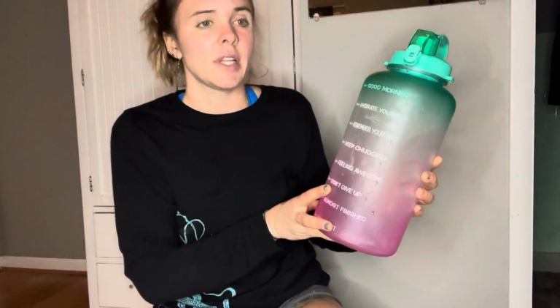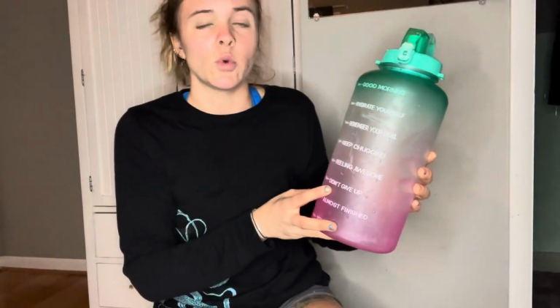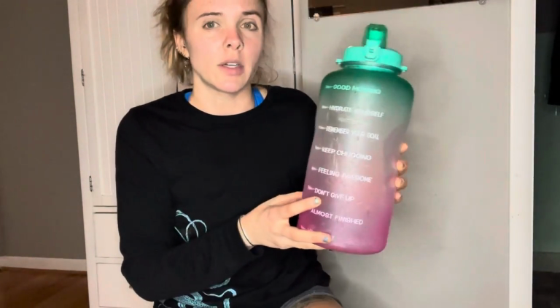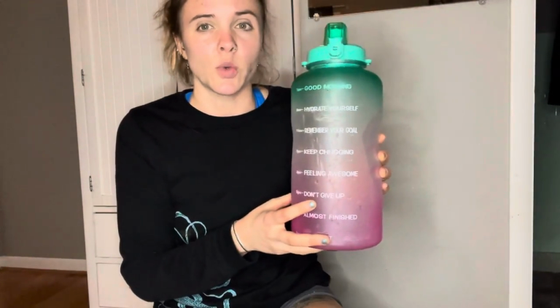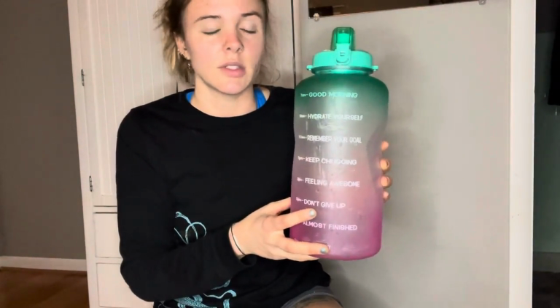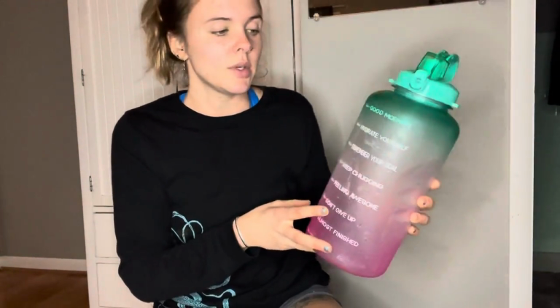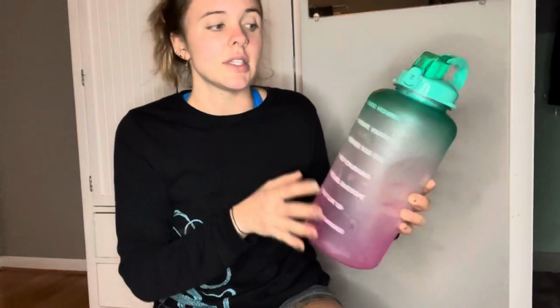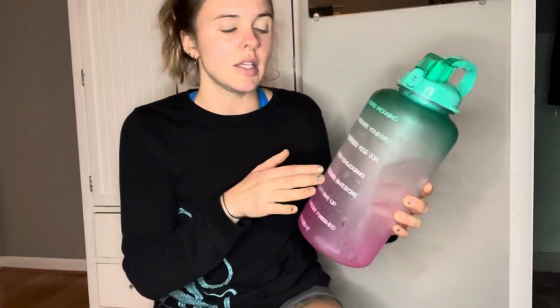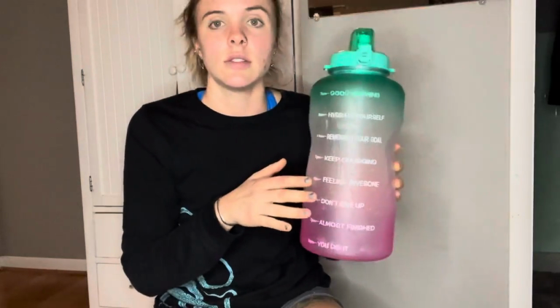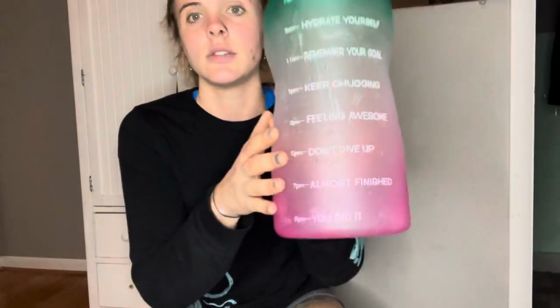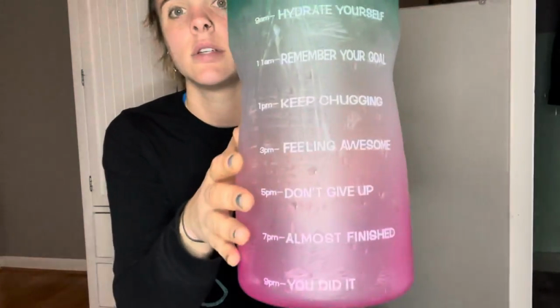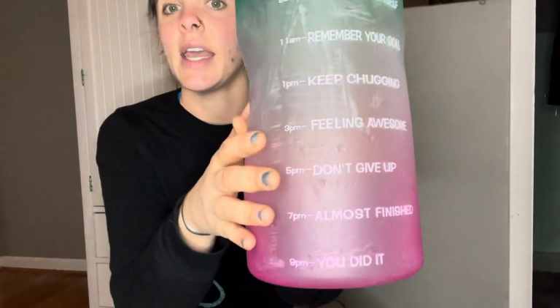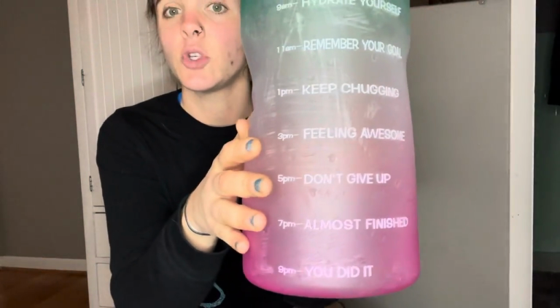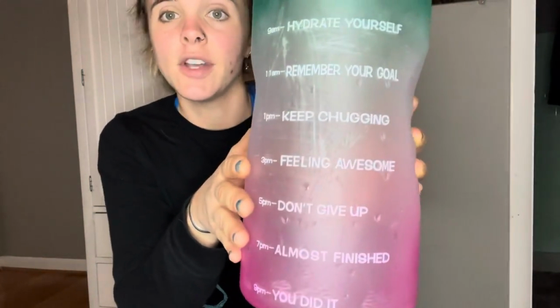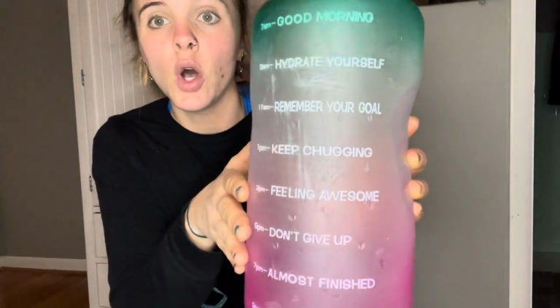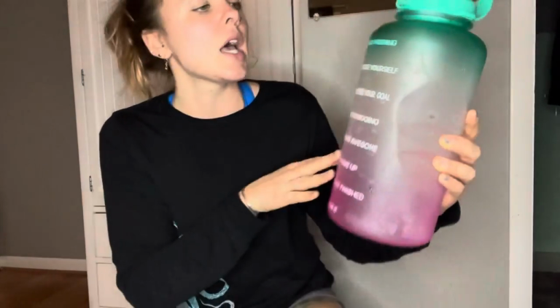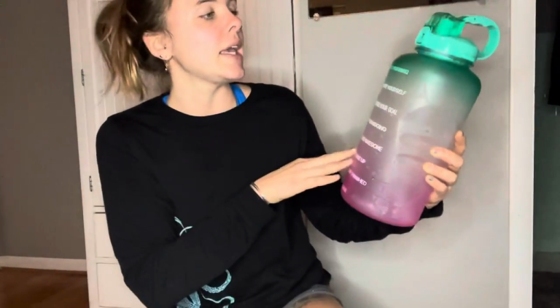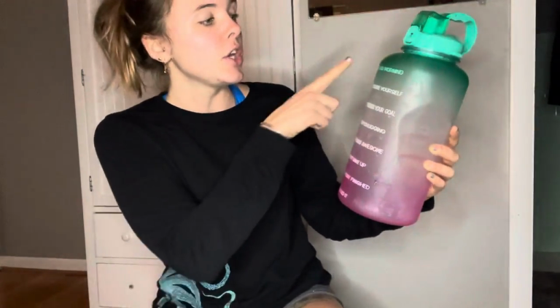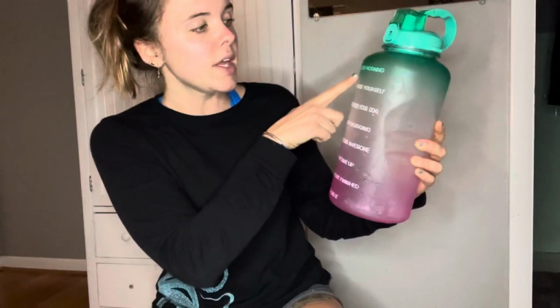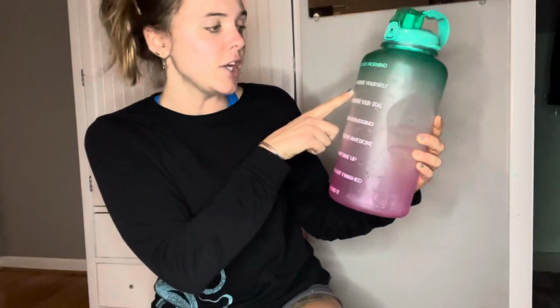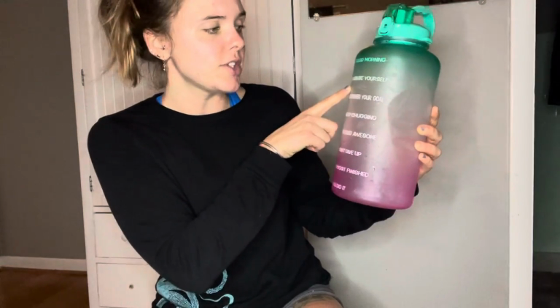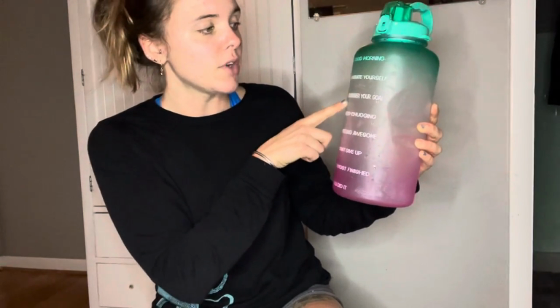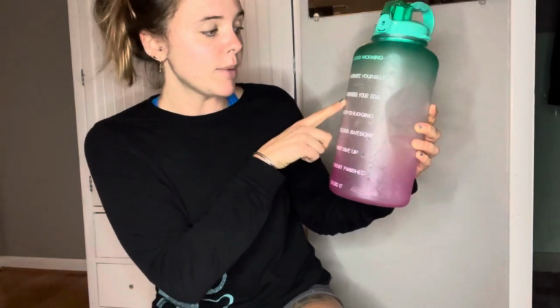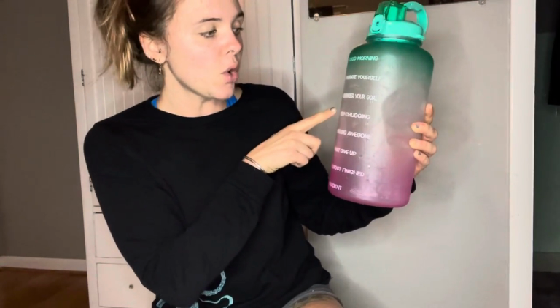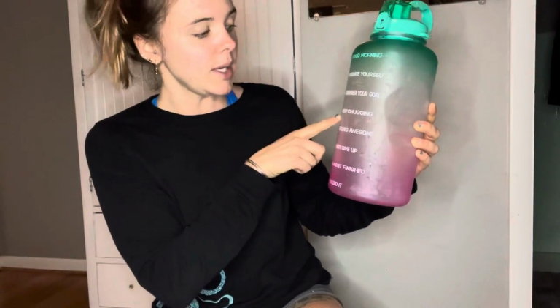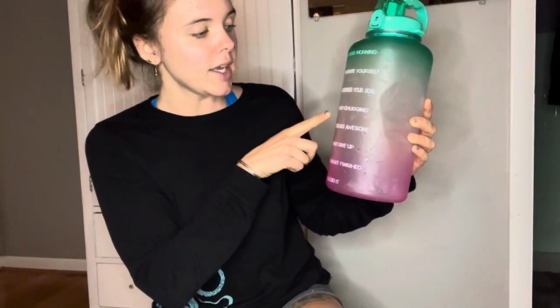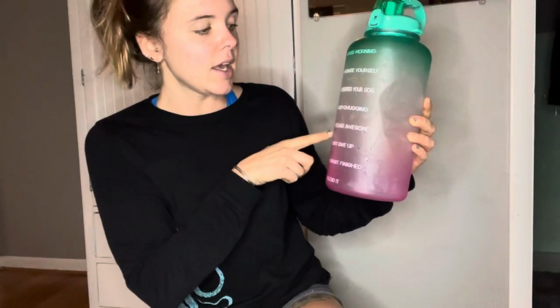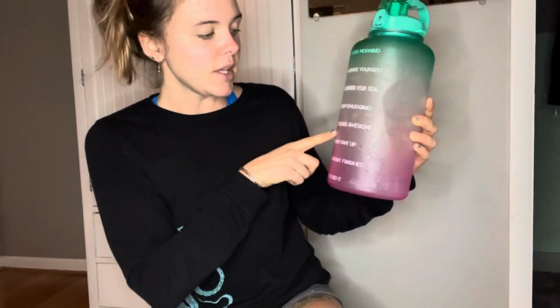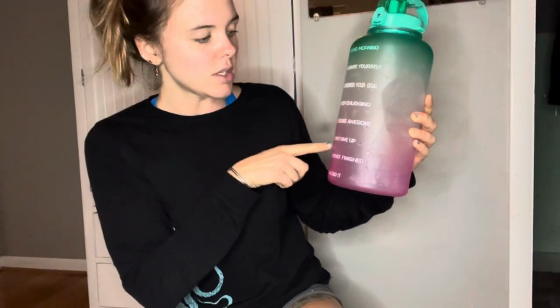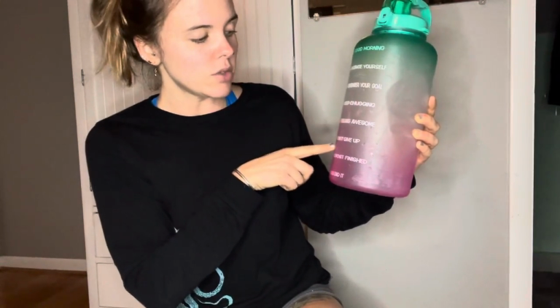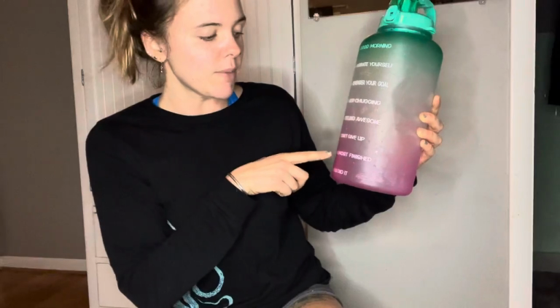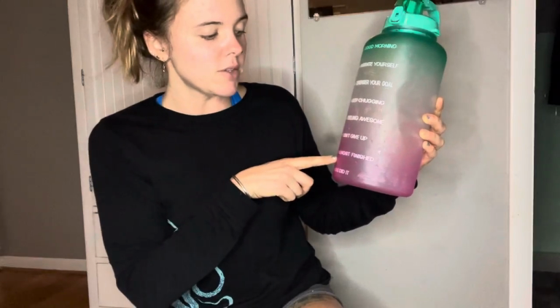A normal water bottle is like 20 ounces, so this is a lot. It has some cute motivational quotes like: 'Good morning, hydrate yourself,' 'Remember your goal,' 'Keep chugging,' 'Feeling awesome,' 'Don't give up,' 'Almost finished,' 'You did it.'